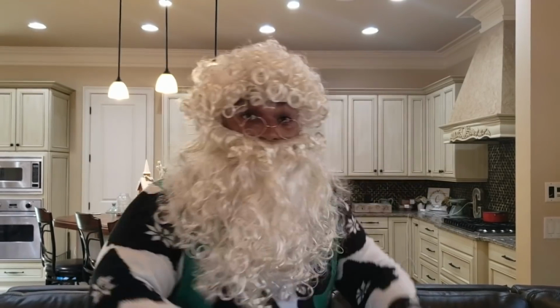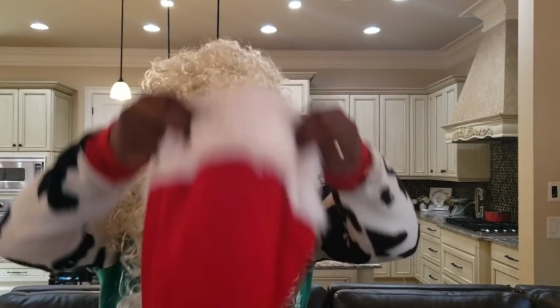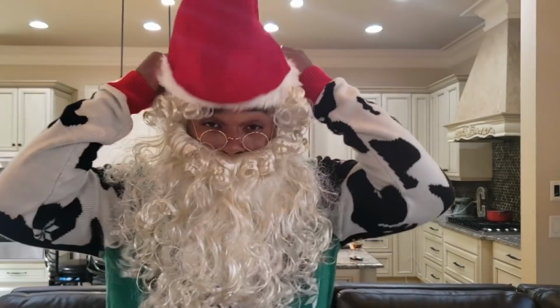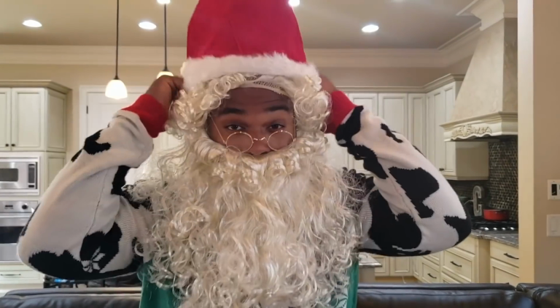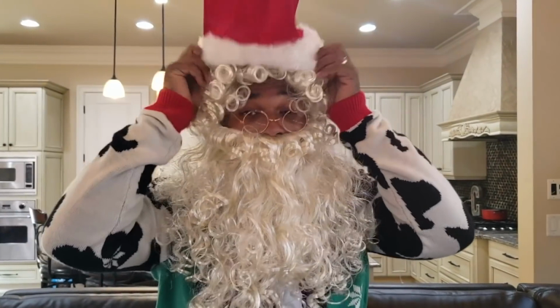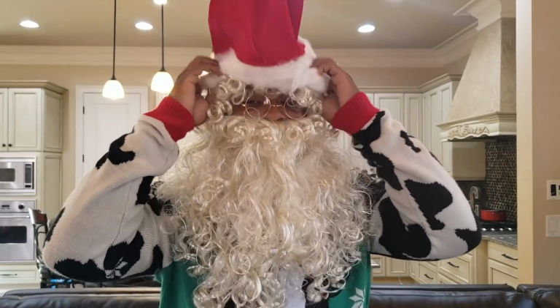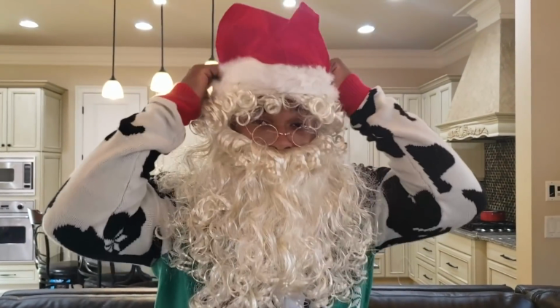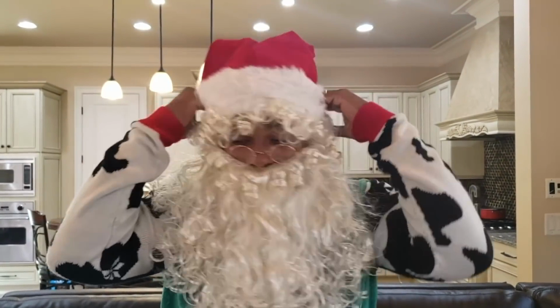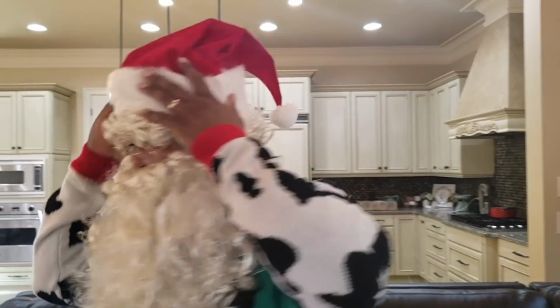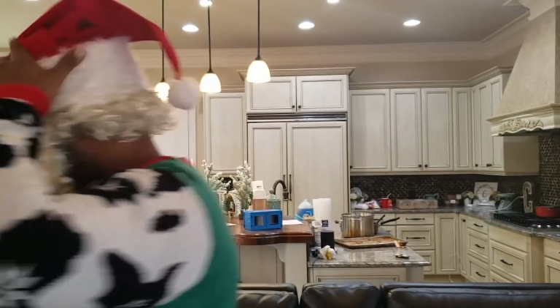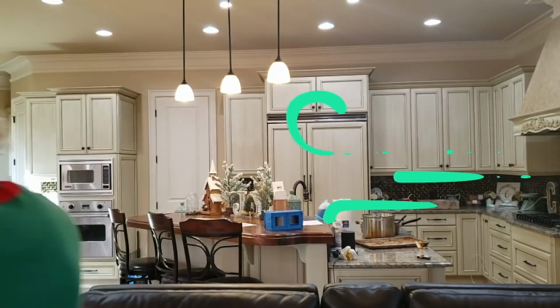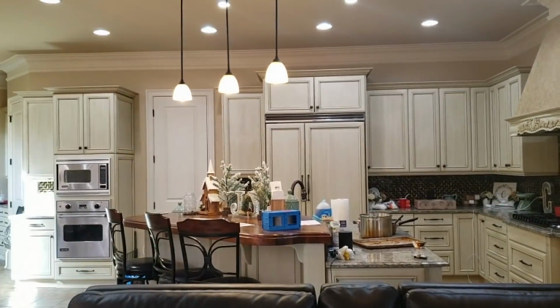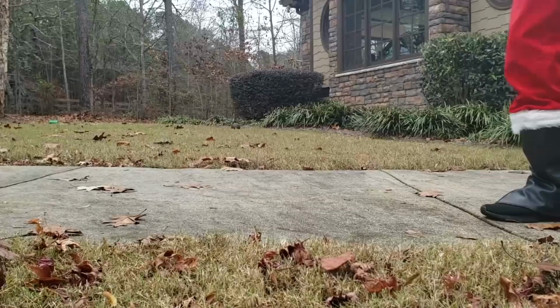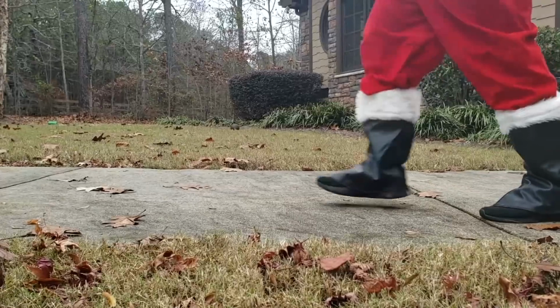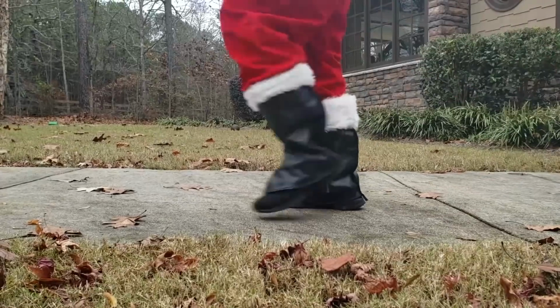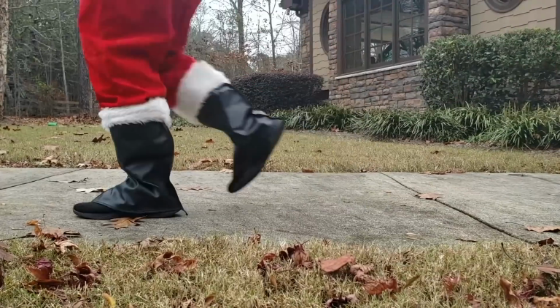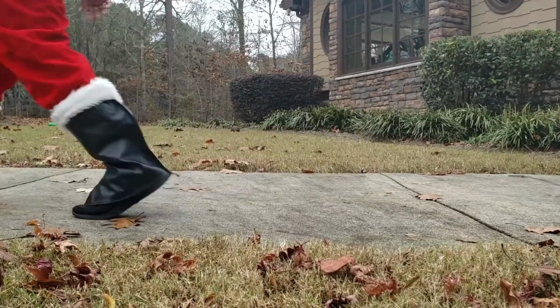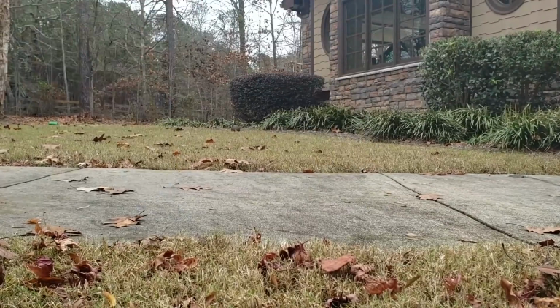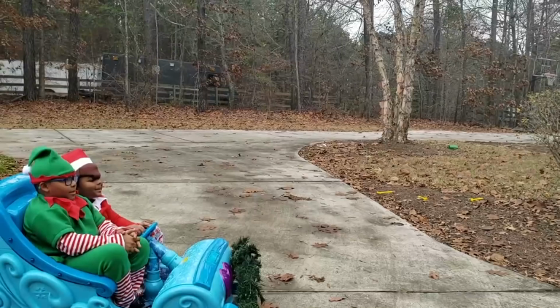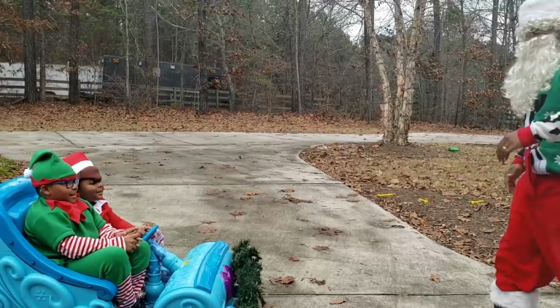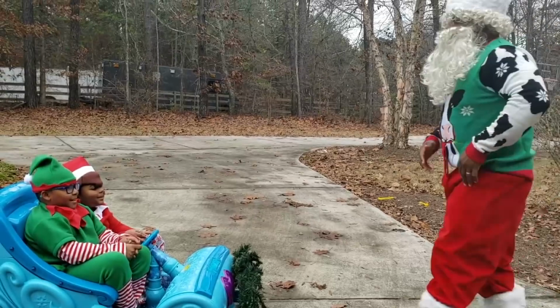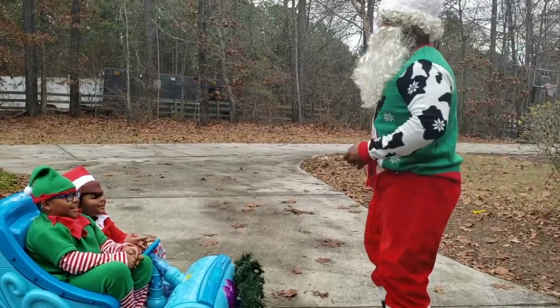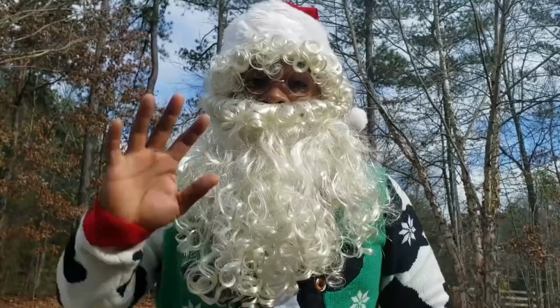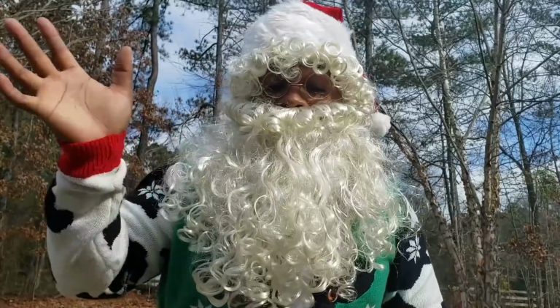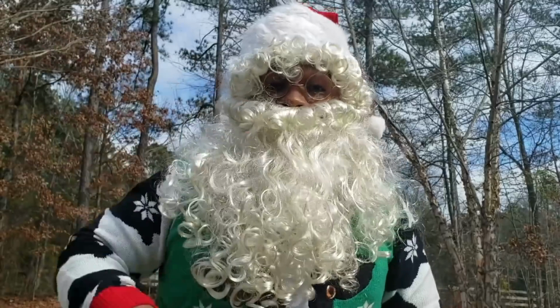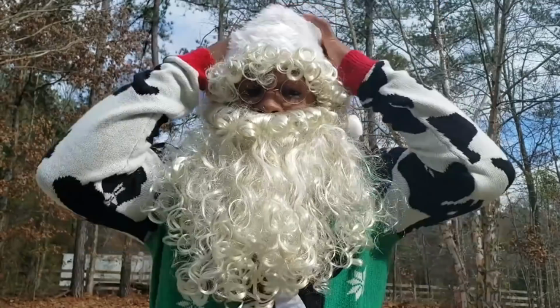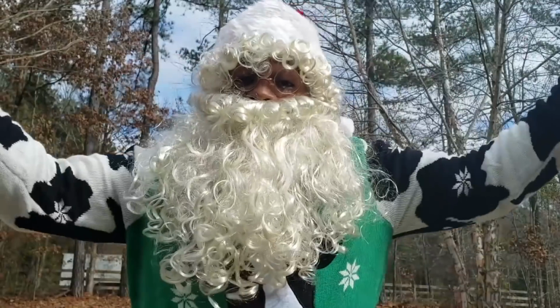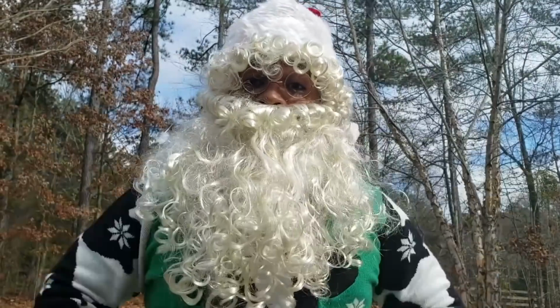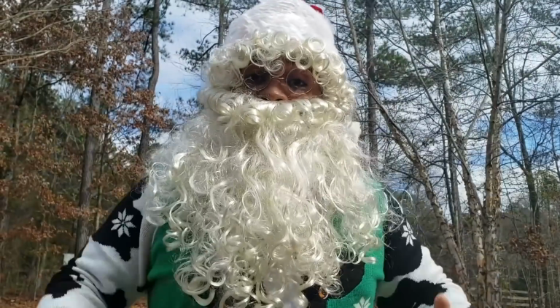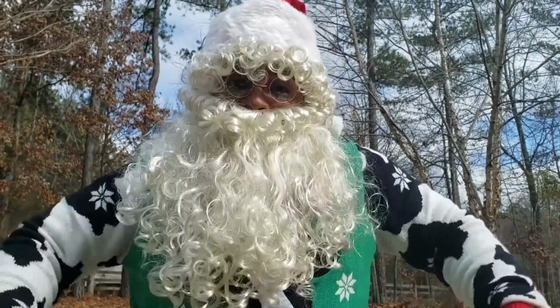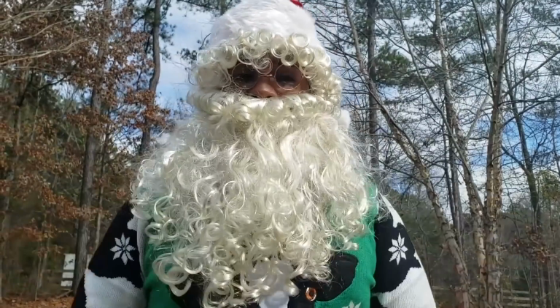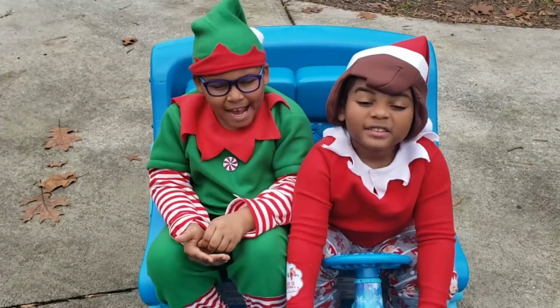Thank you, Santa! I found my Santa hat! I got on my hat! I'm ready to go! Let's go! Santa!